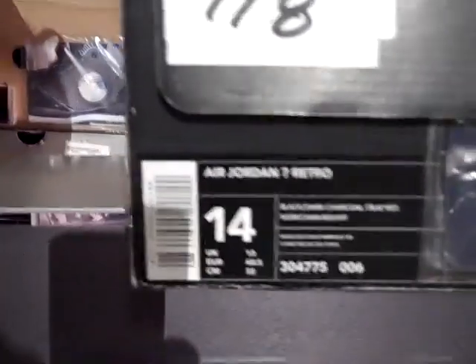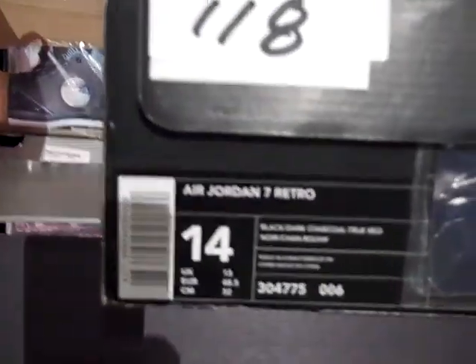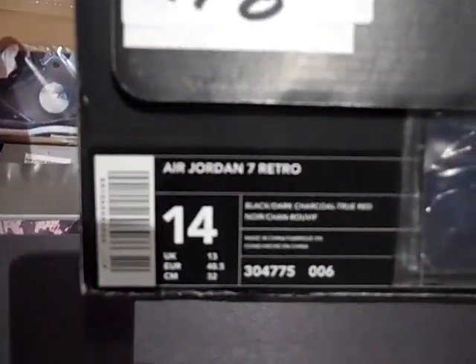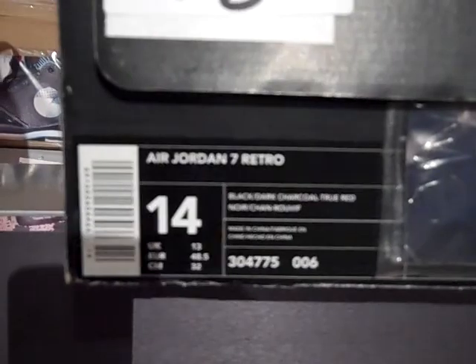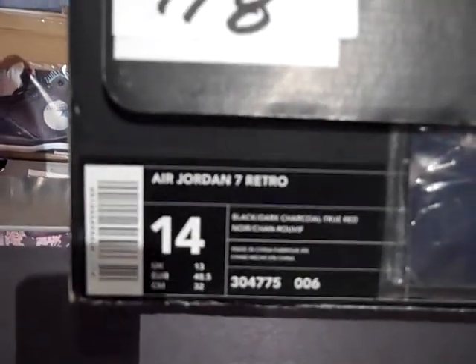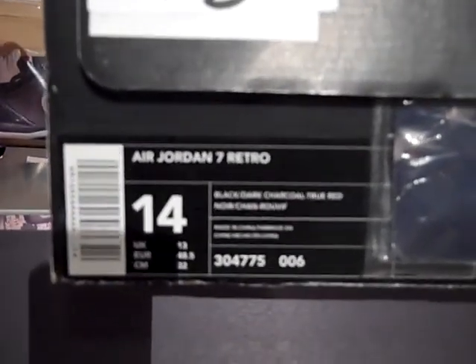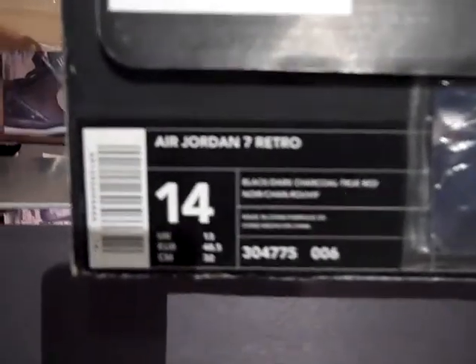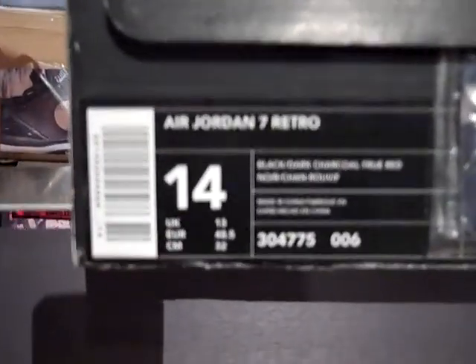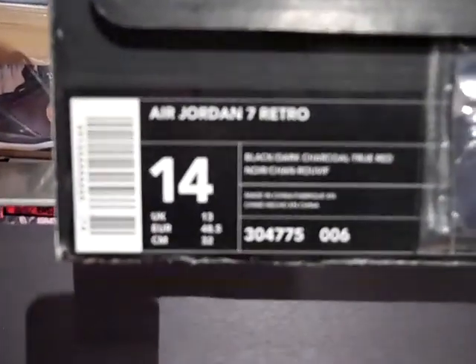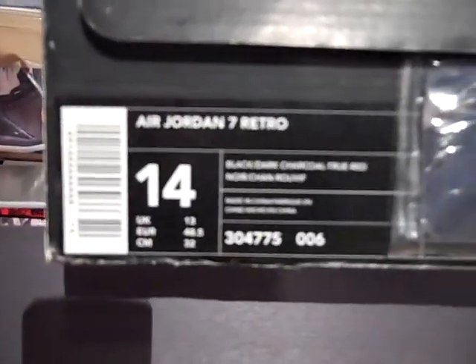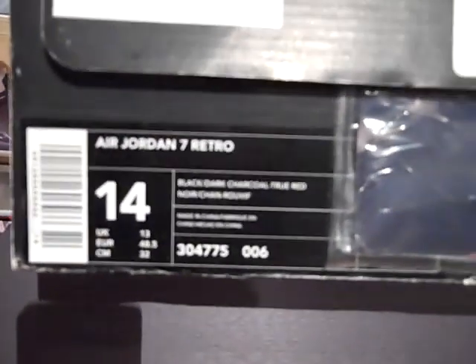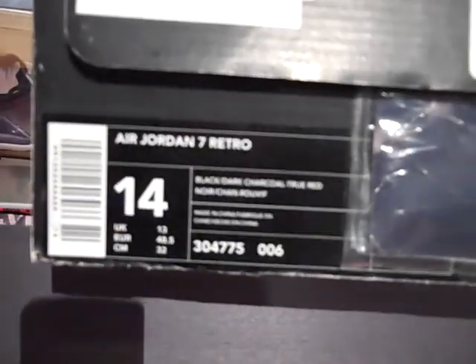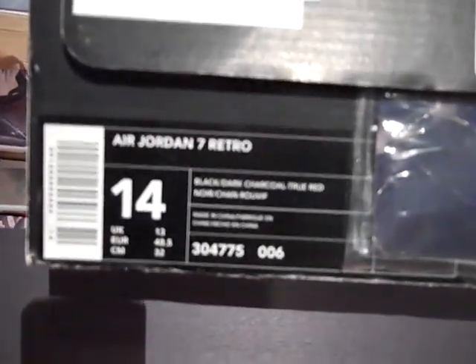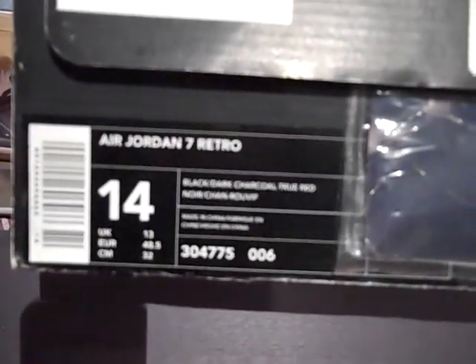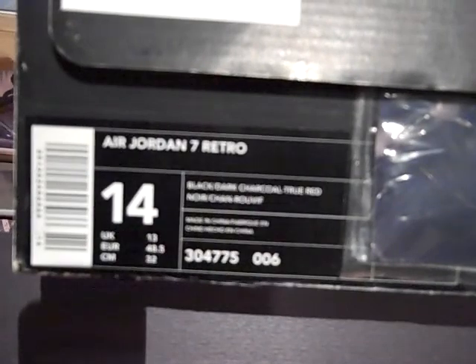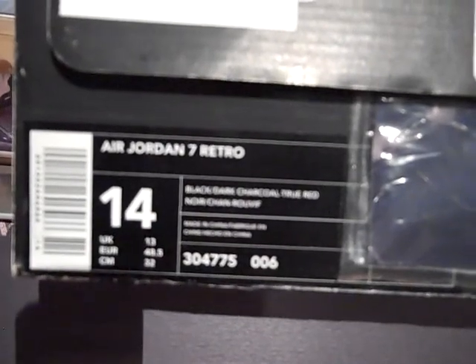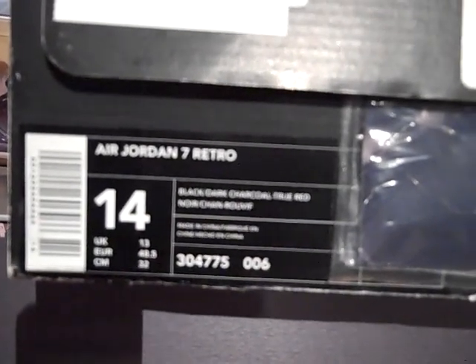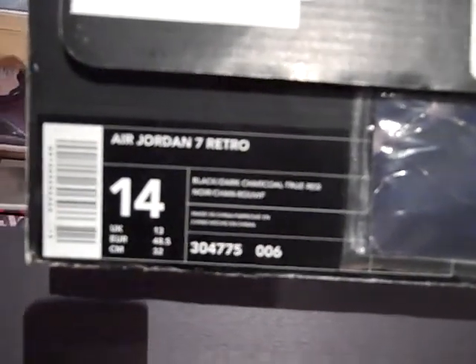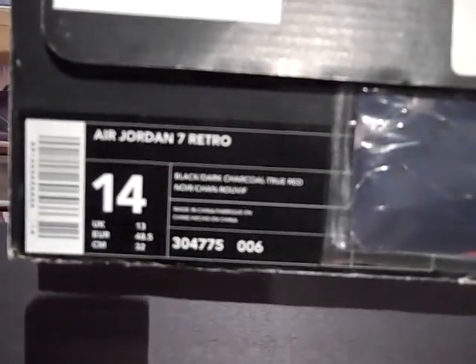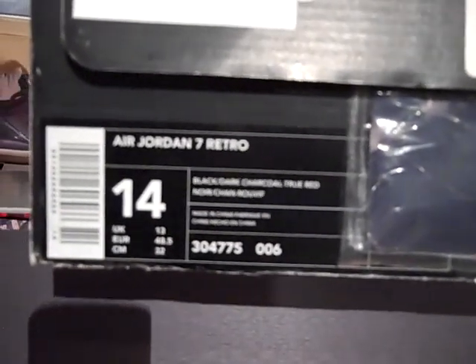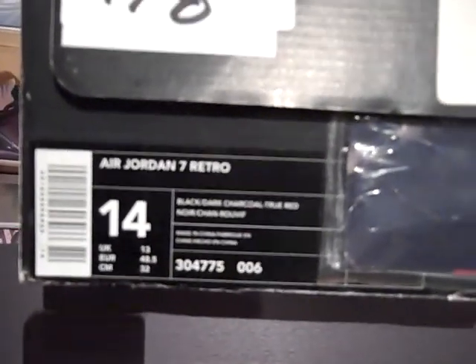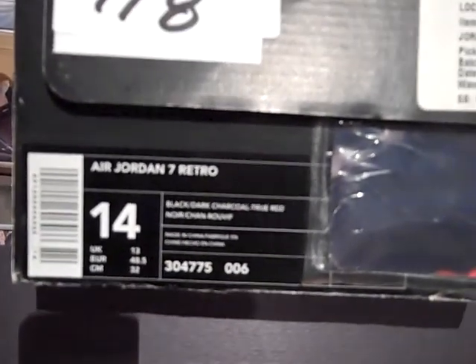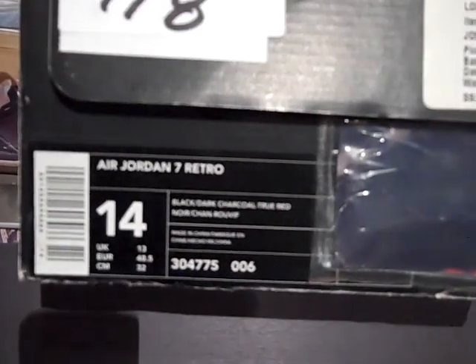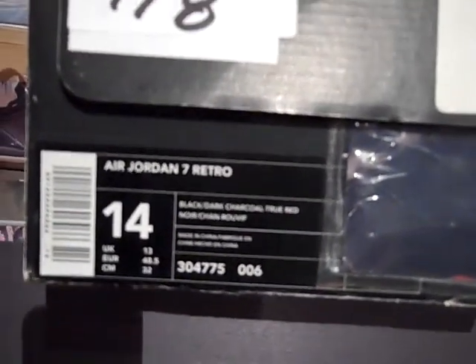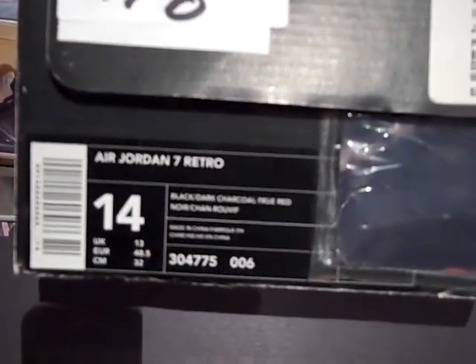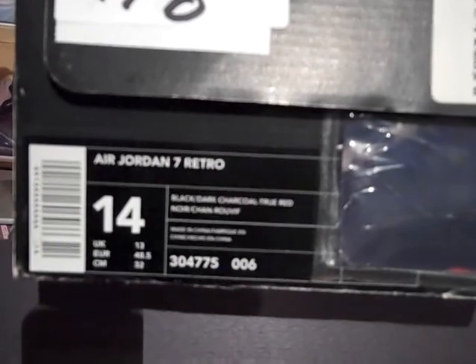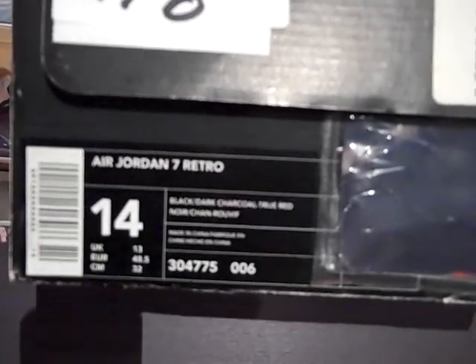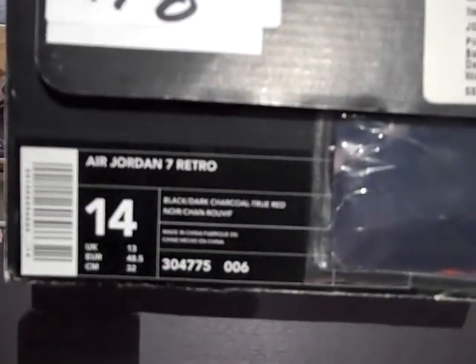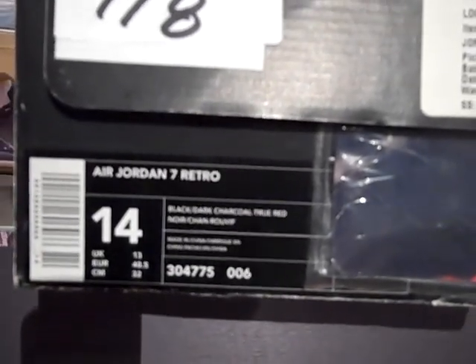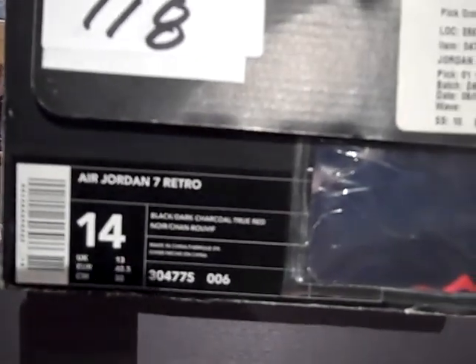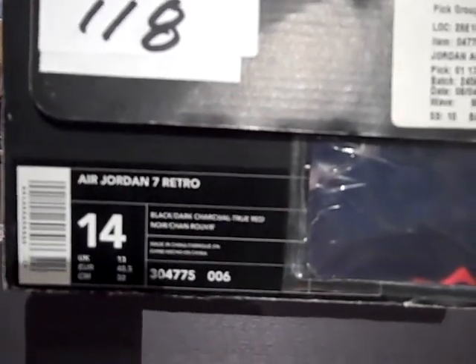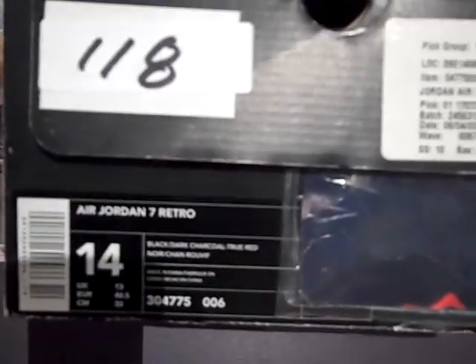The Air Jordan 7 Retro. It's a size 14, 304-775, and the colorway 006. It's black, dark charcoal, and true red.